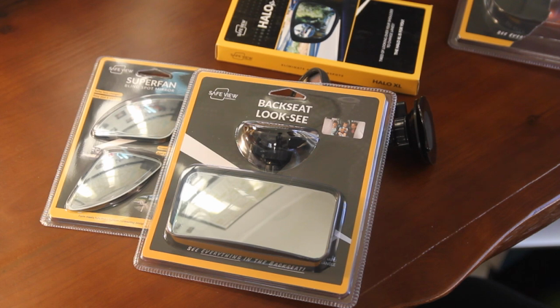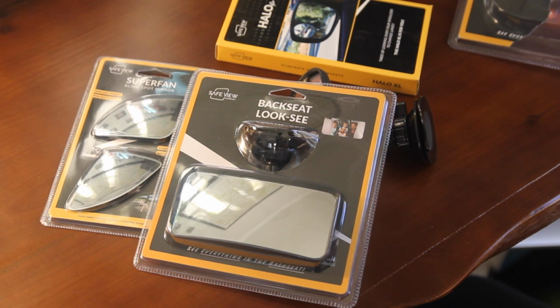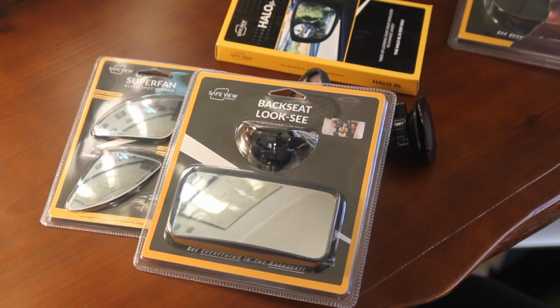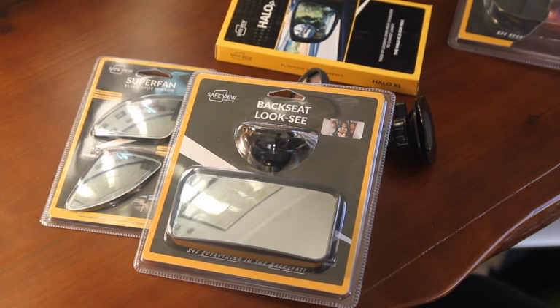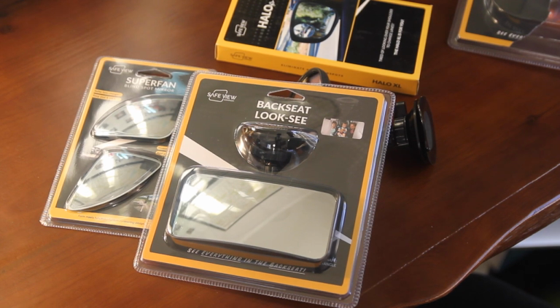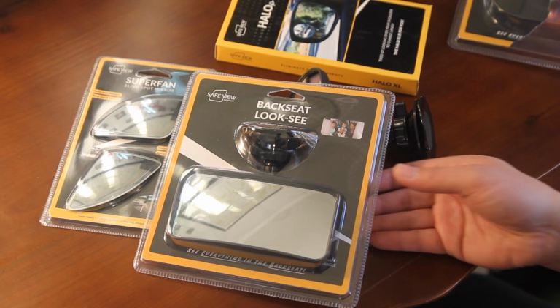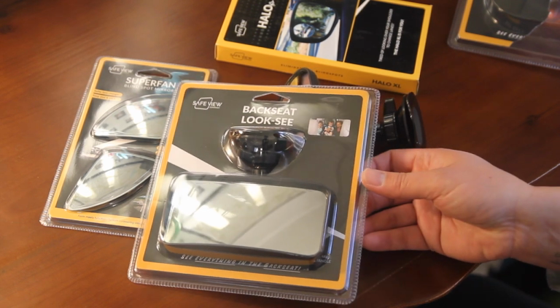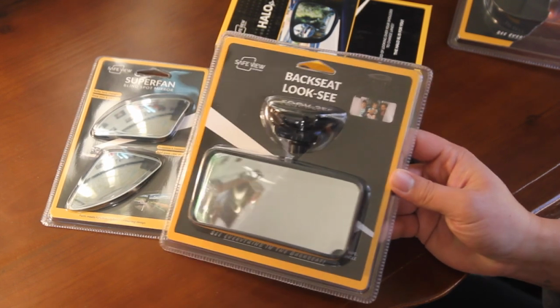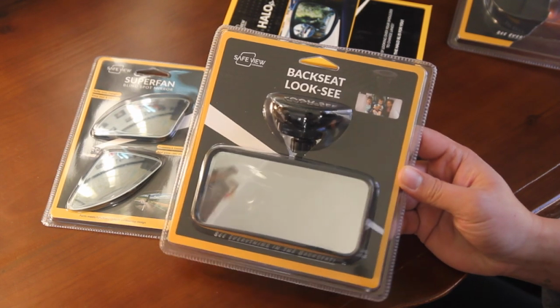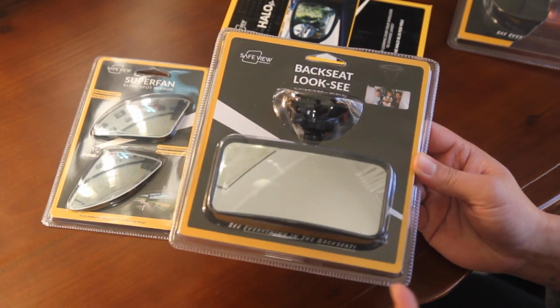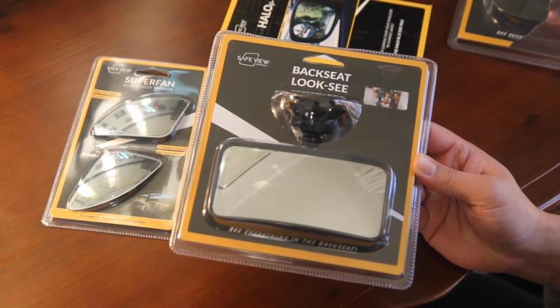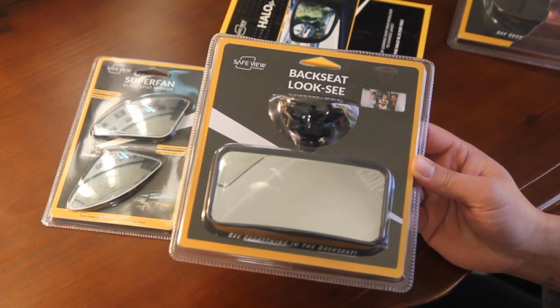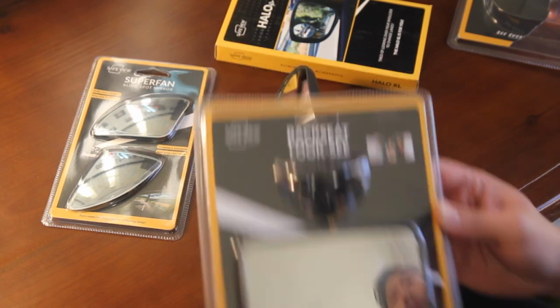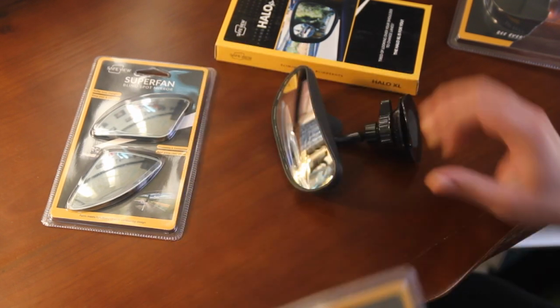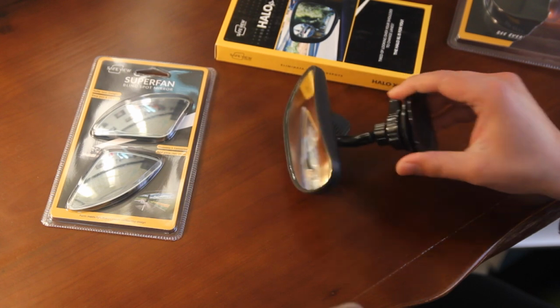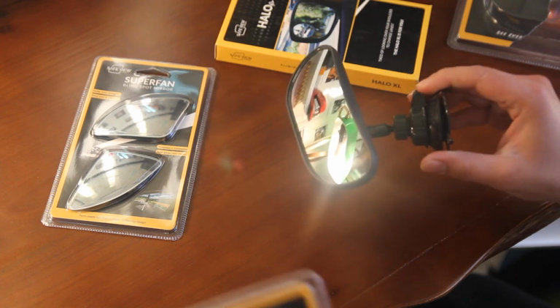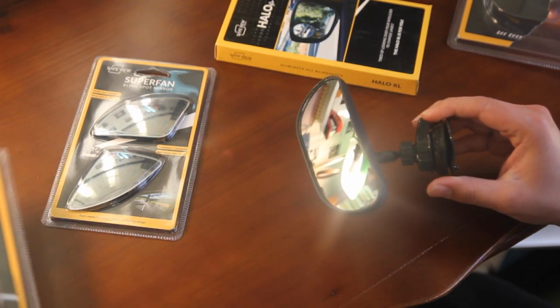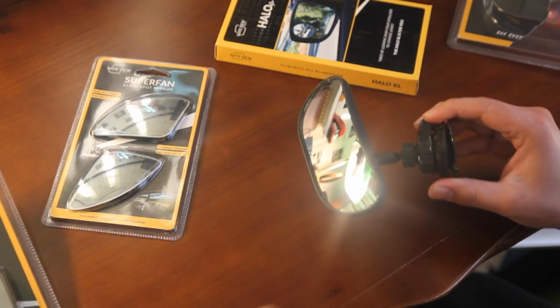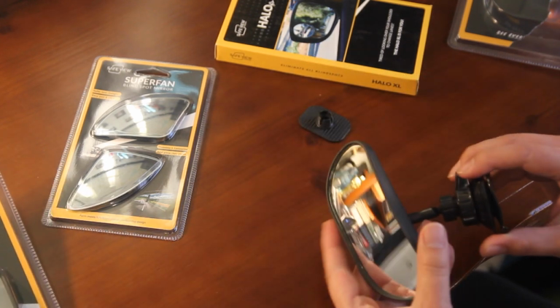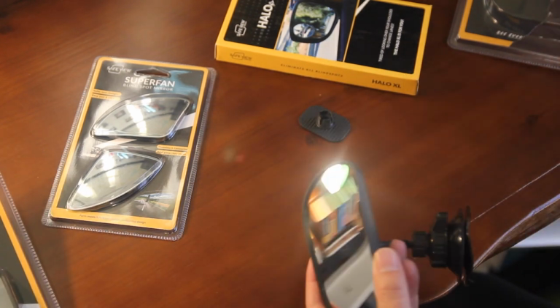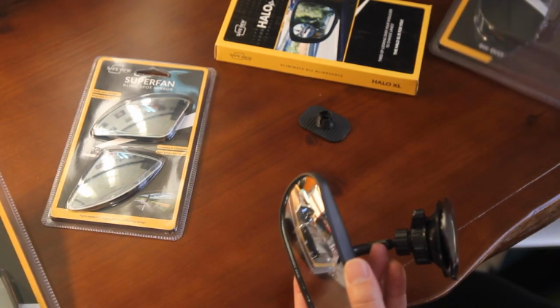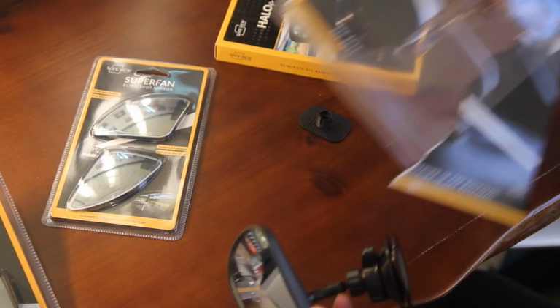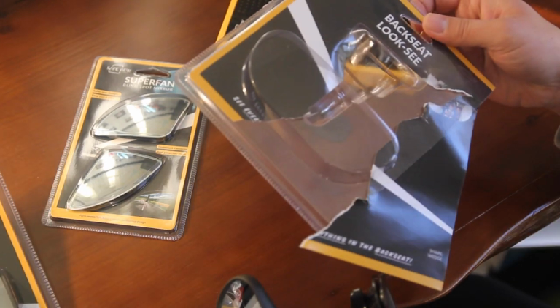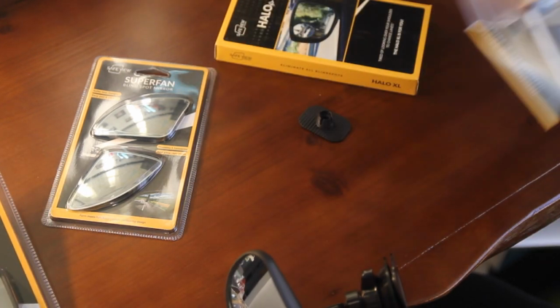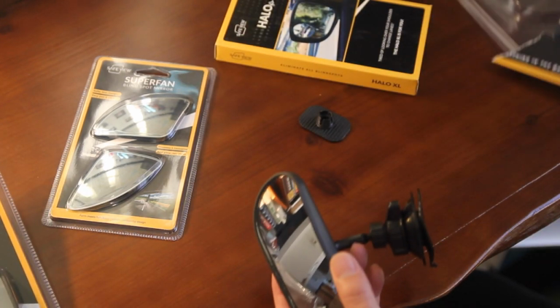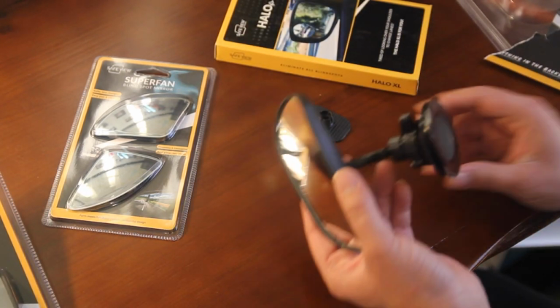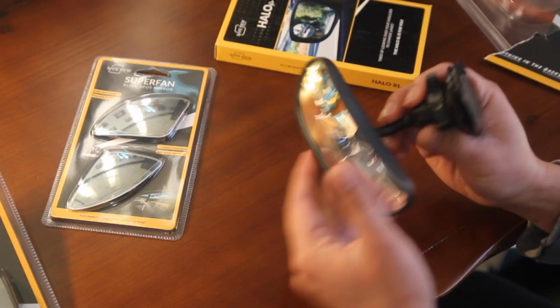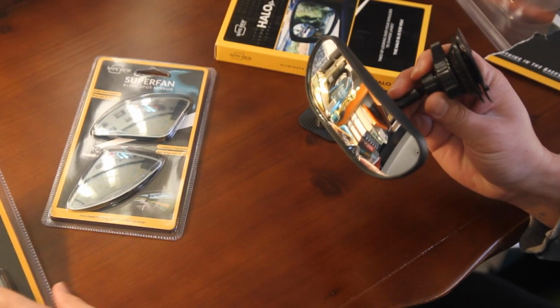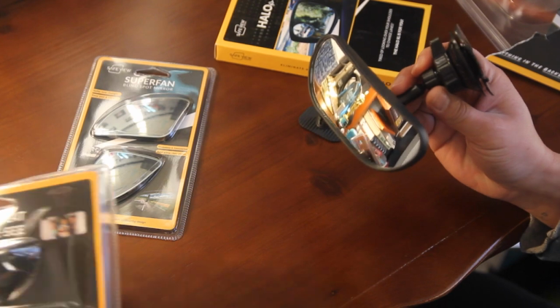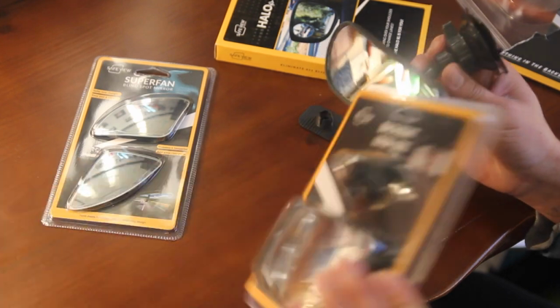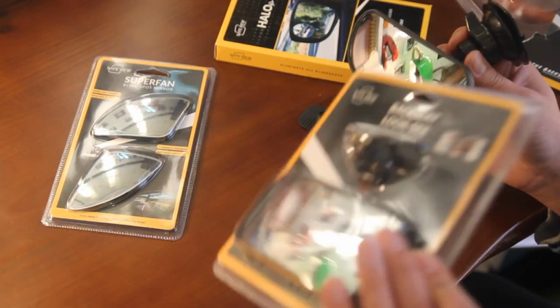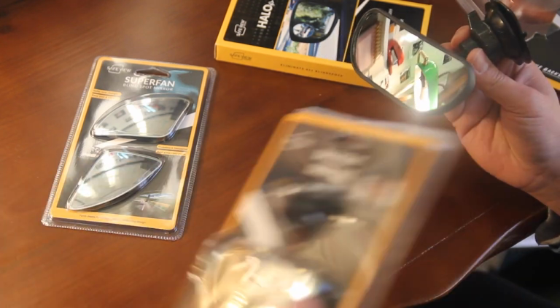Hi and welcome. Thanks for your purchase of the Backseat Look-See. You either have the rectangle shape or the wedge shape. Since I already have it open, I'm going to teach you how to install this one. They're both the exact same way in terms of installation.